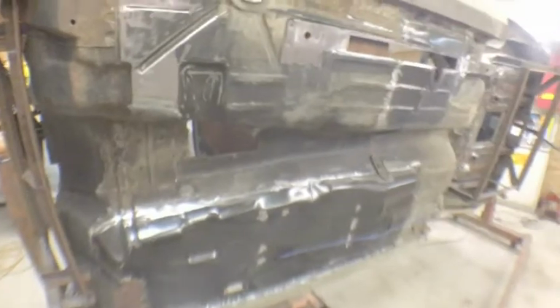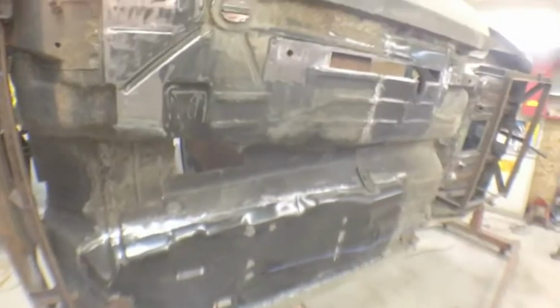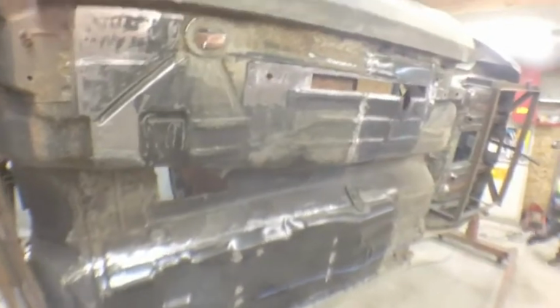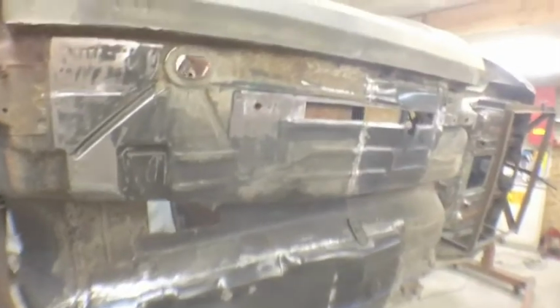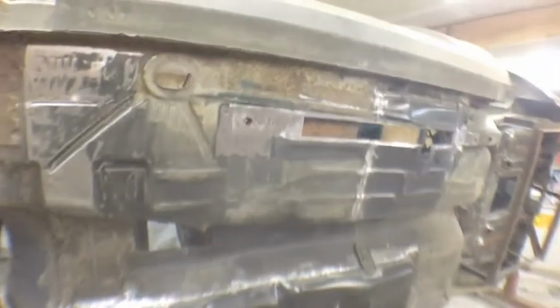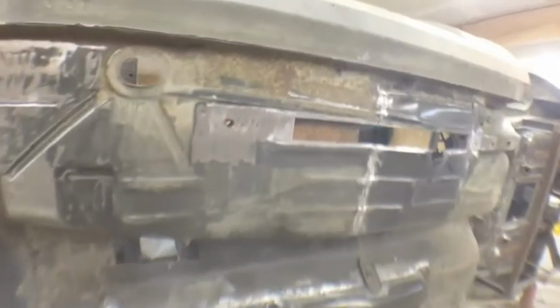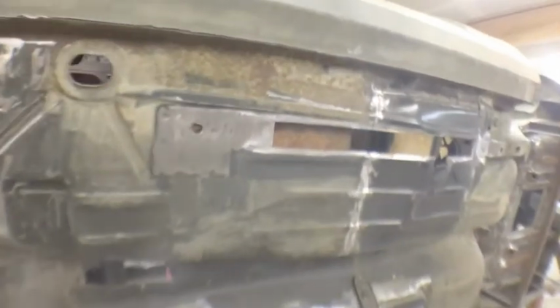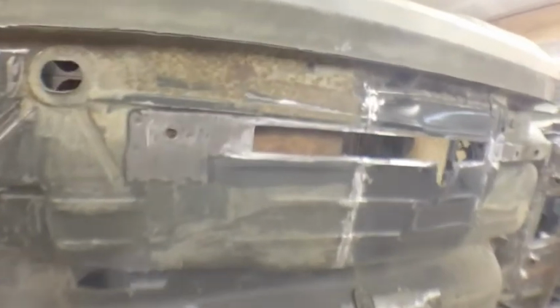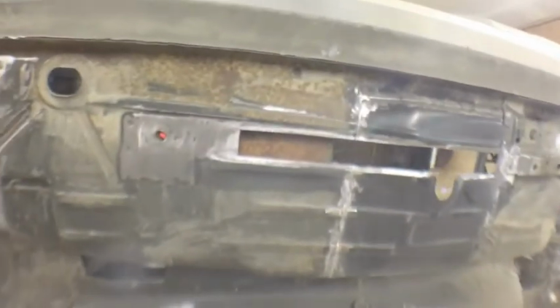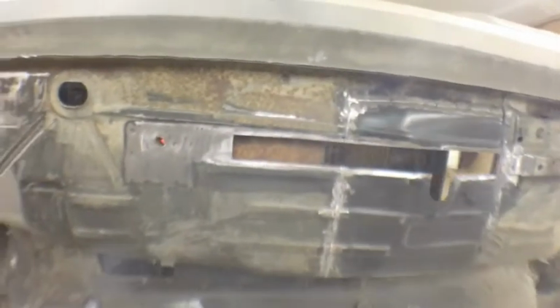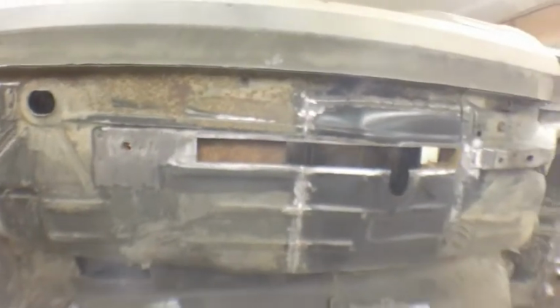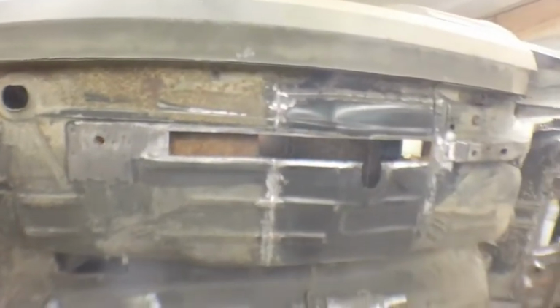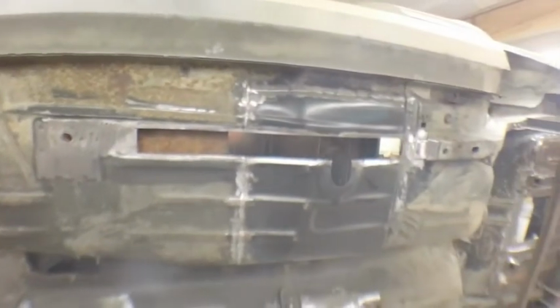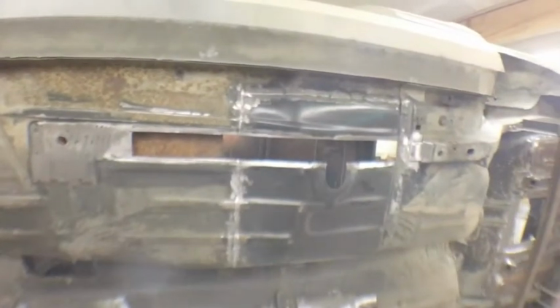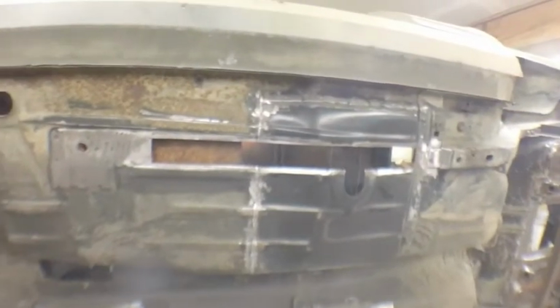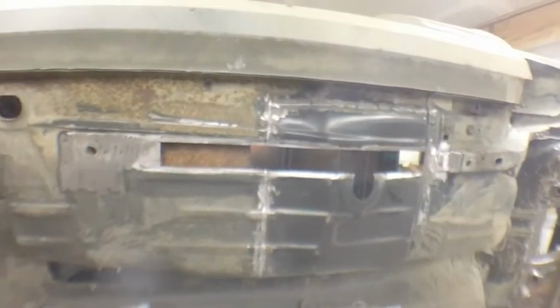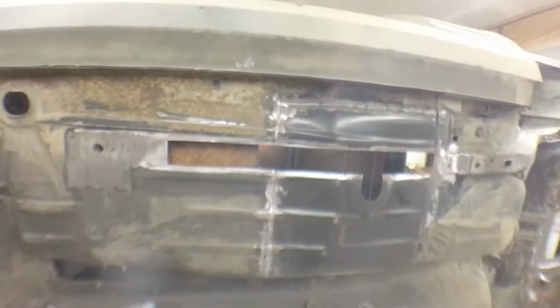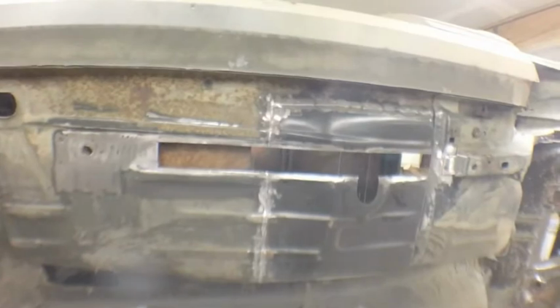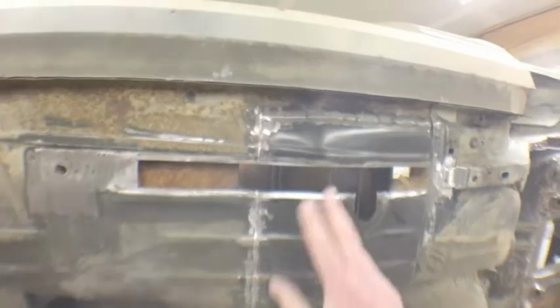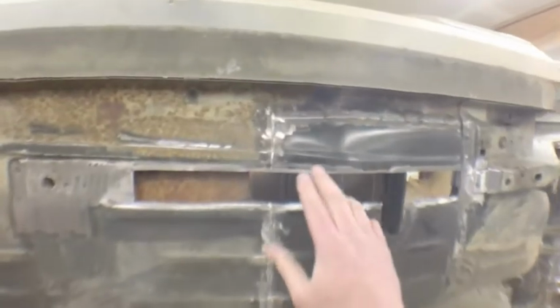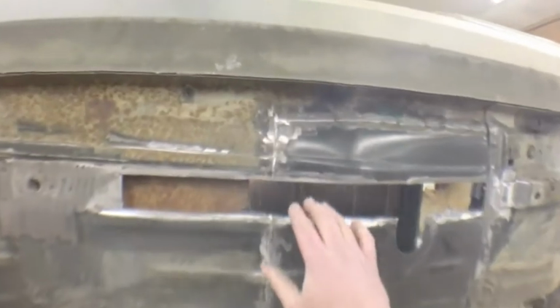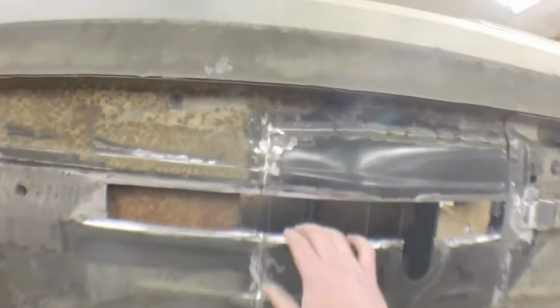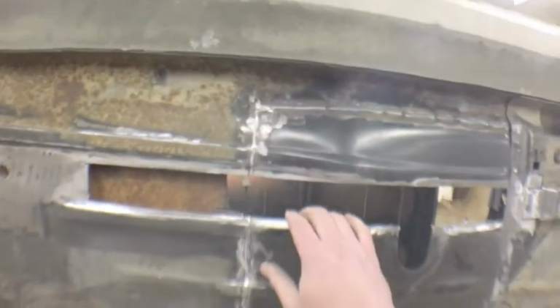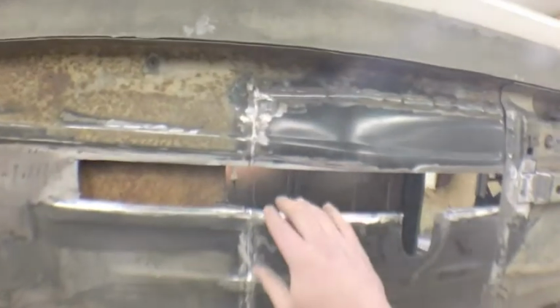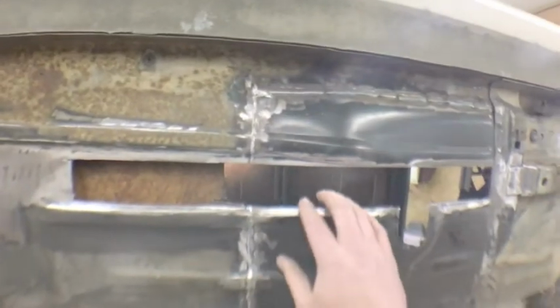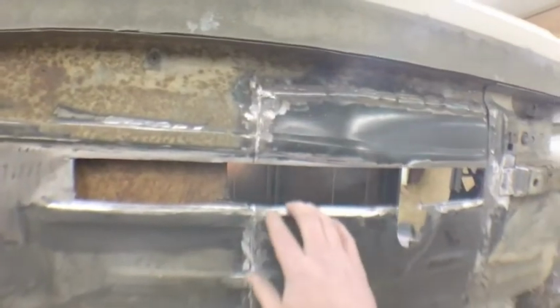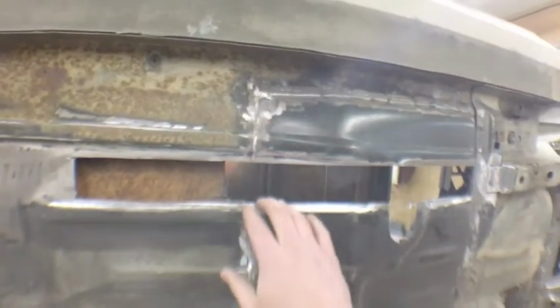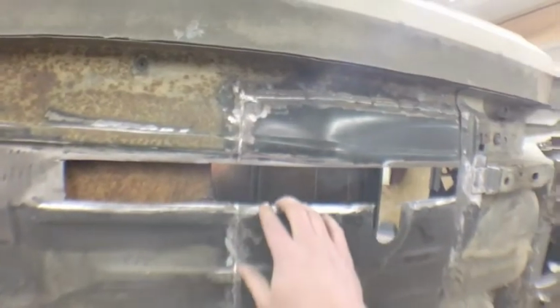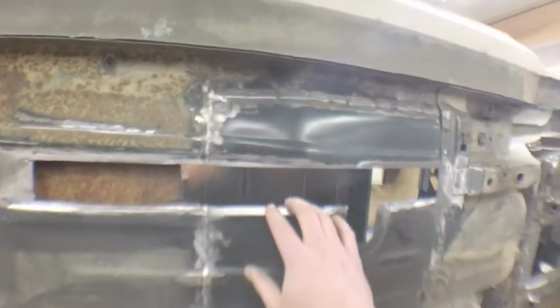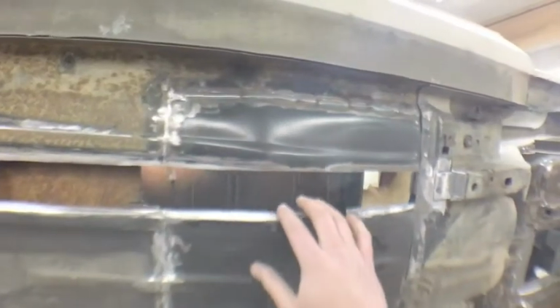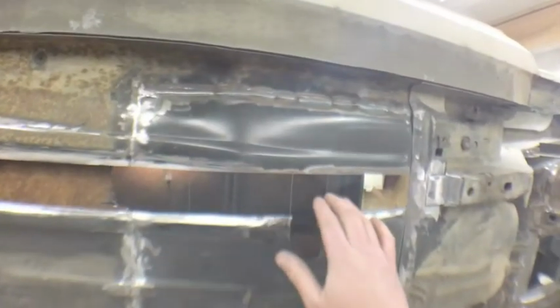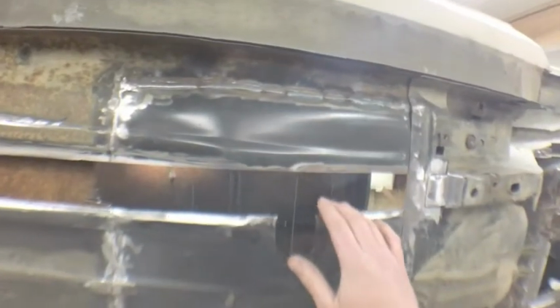I'll probably do some time-lapse of me tacking and welding some of these in. Basically, as long as you get this cut perfect and clean it off, that'll weld in really nicely.